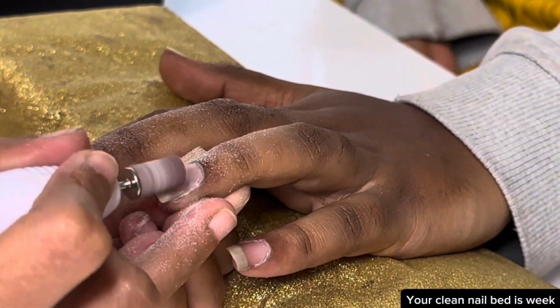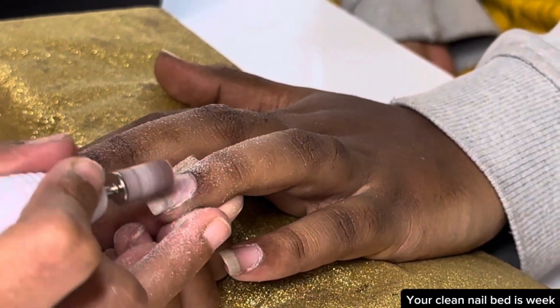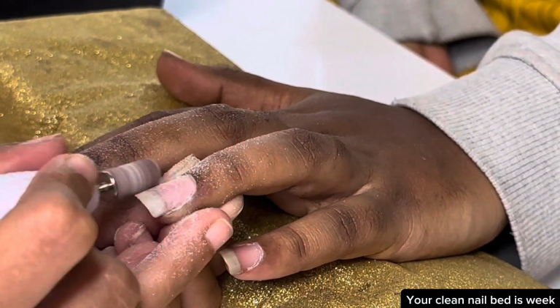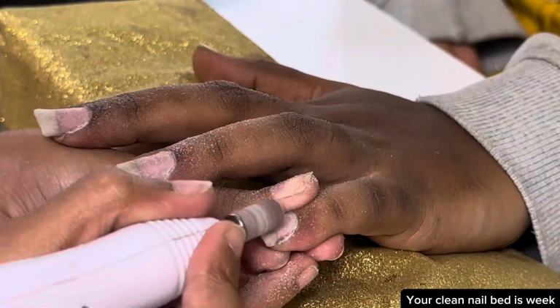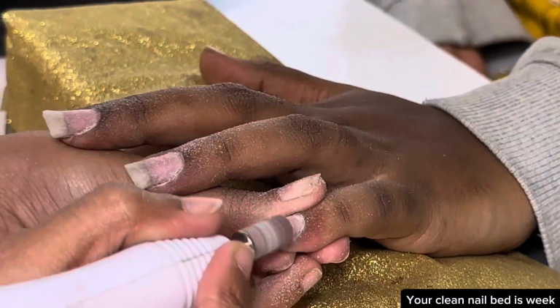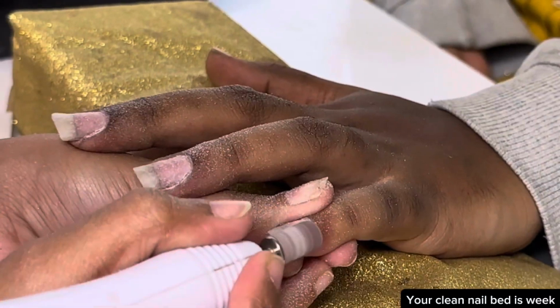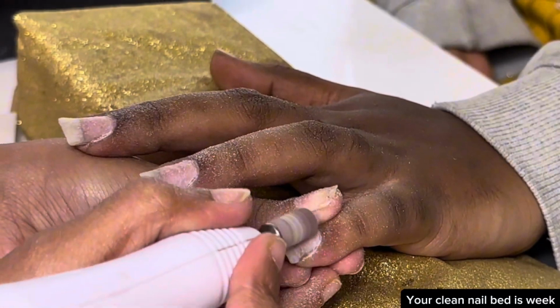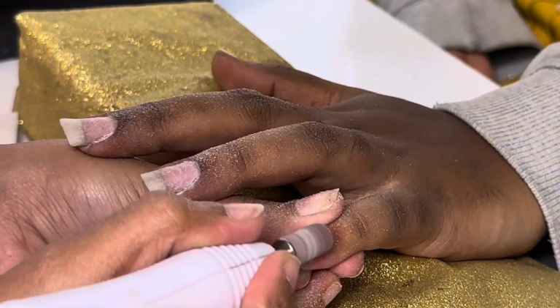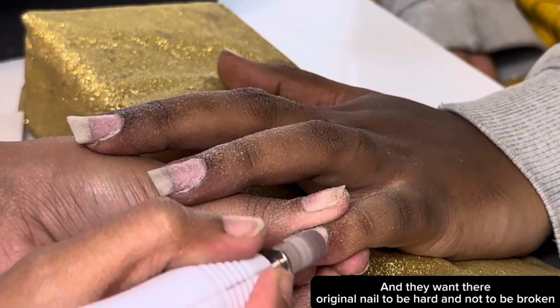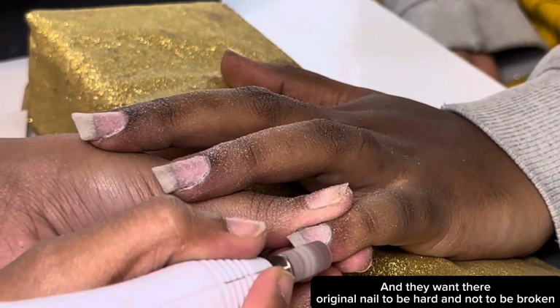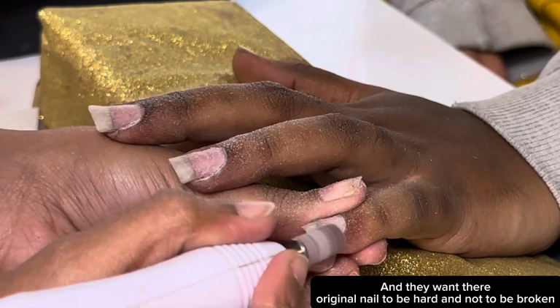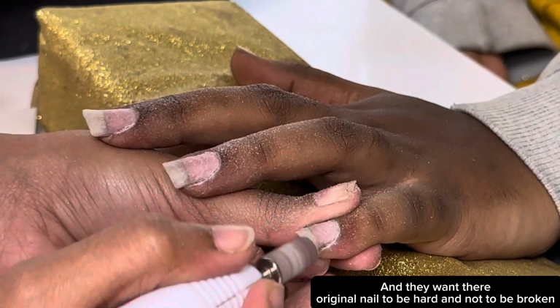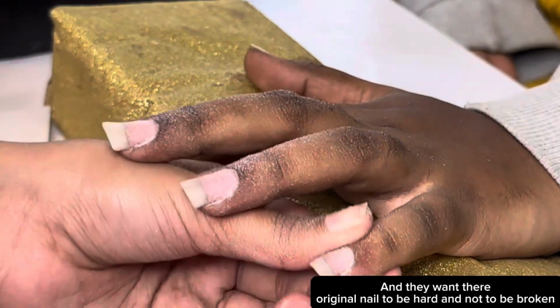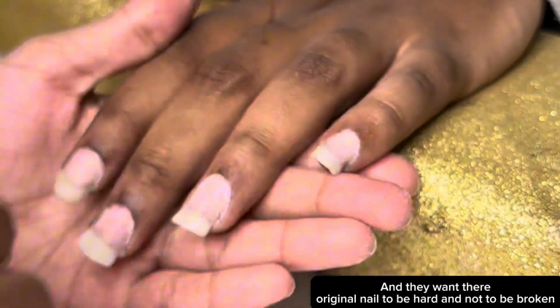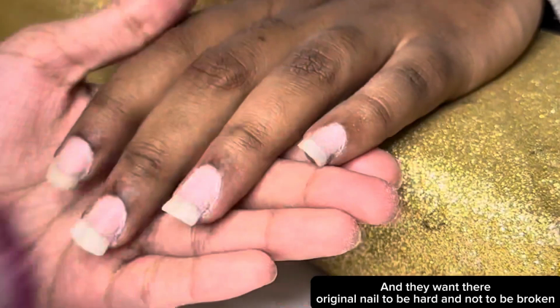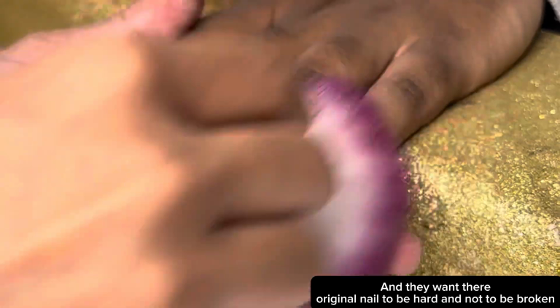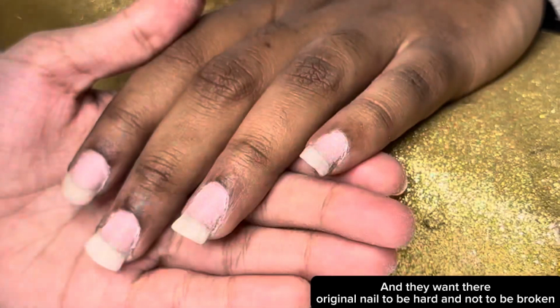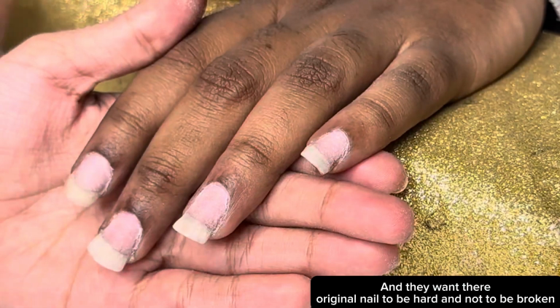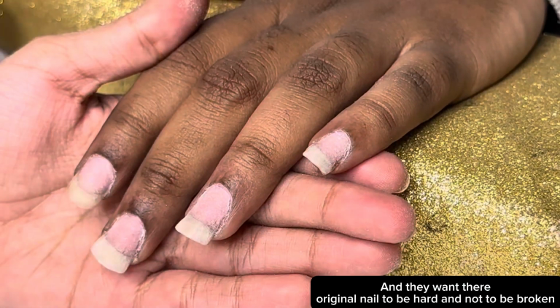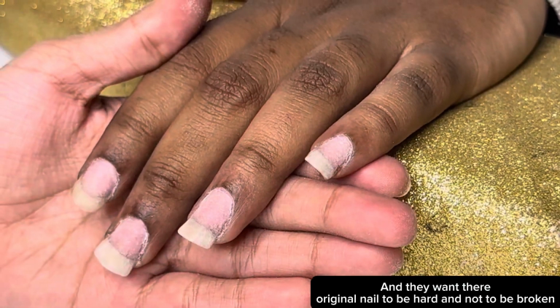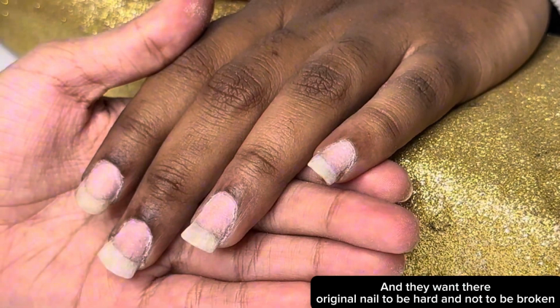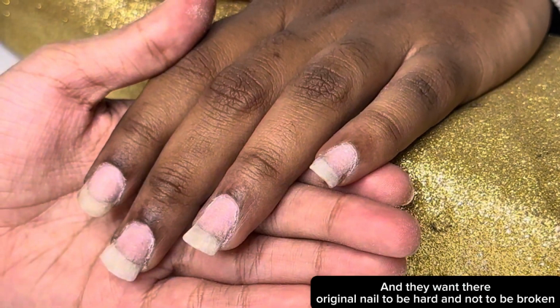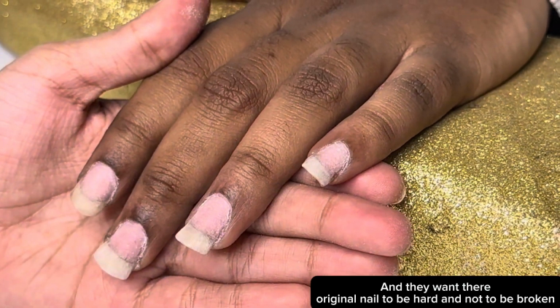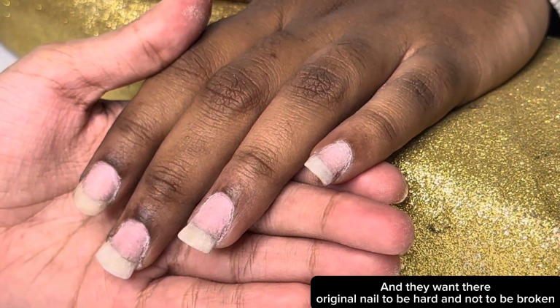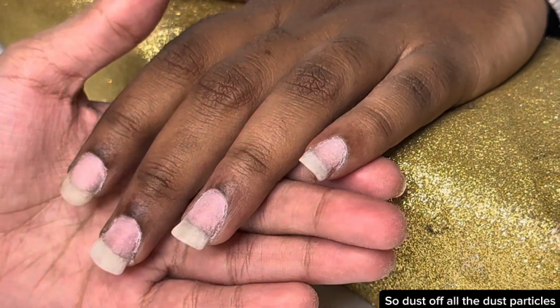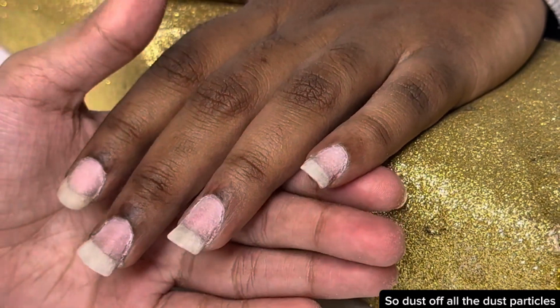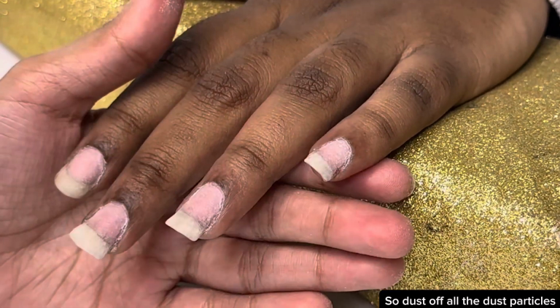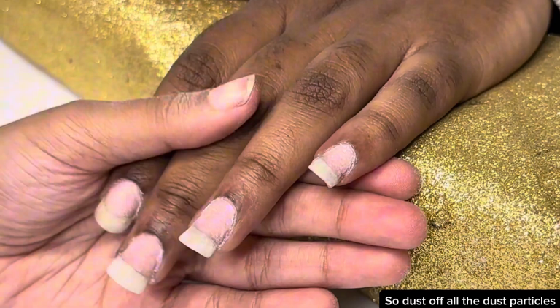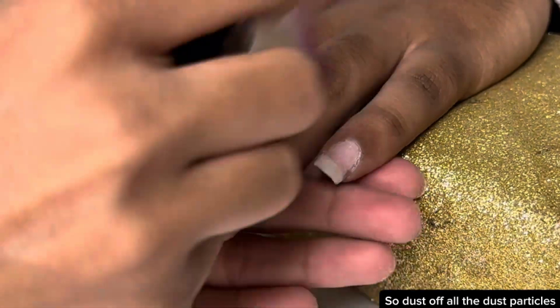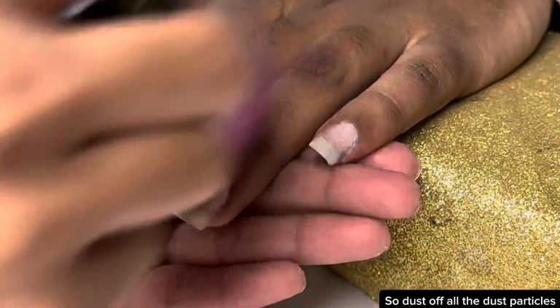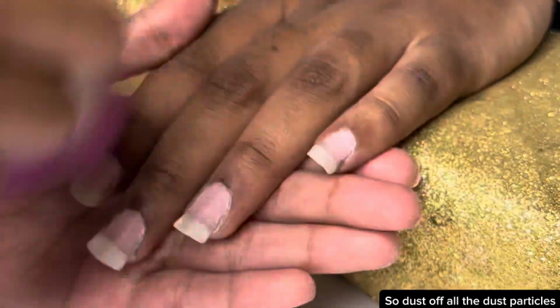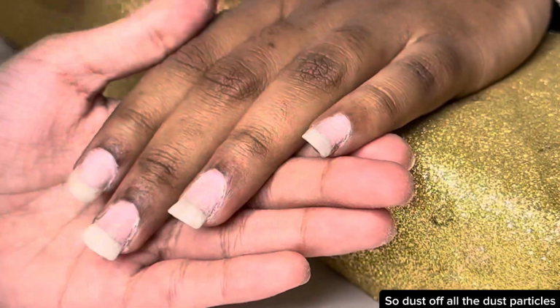Gel overlays are done when your nail bed is weak and you want your natural nails to be hard and not break. So dust off all the dust particles.